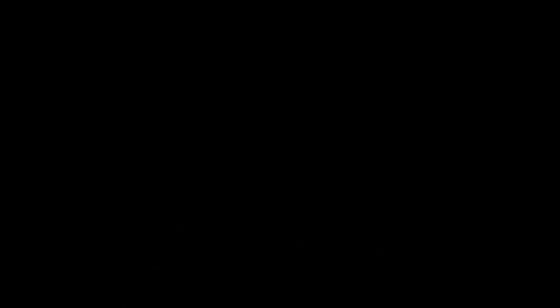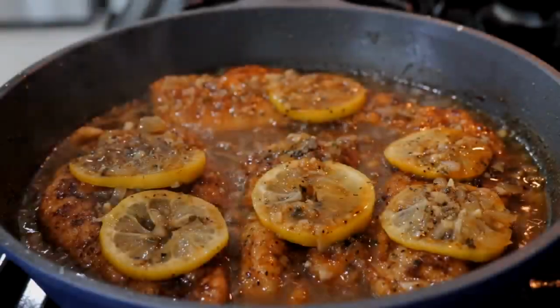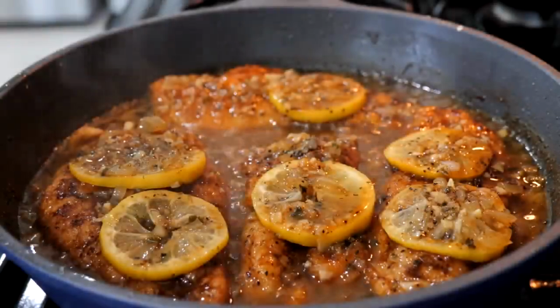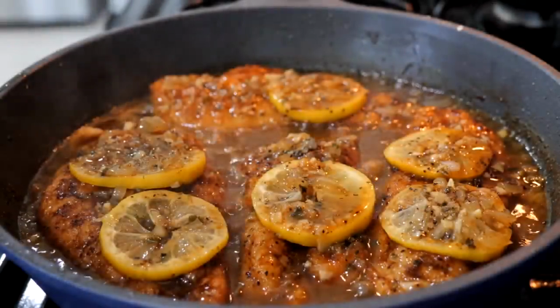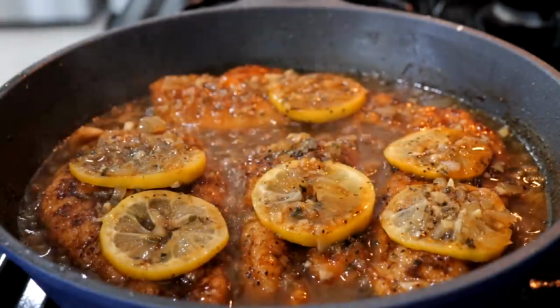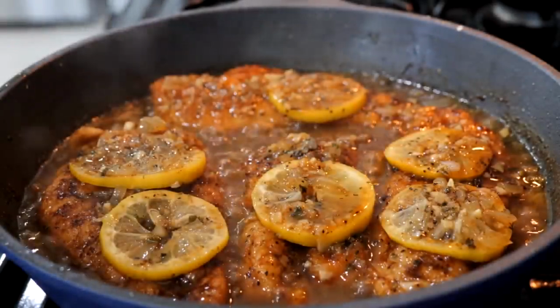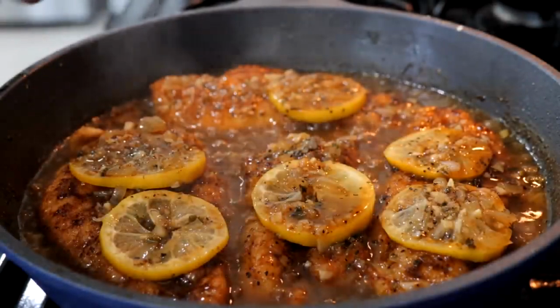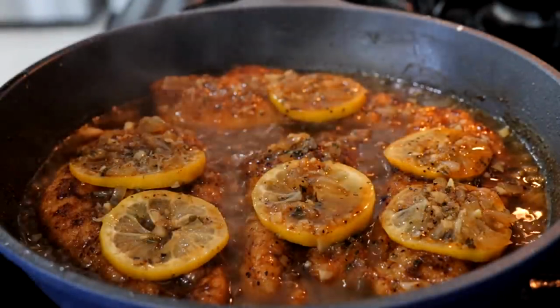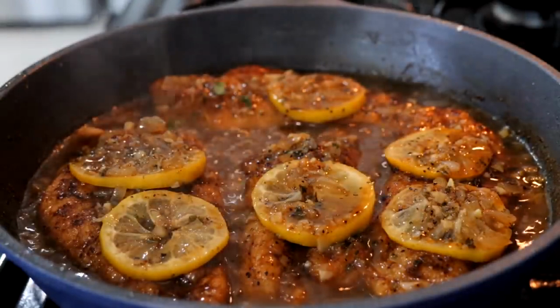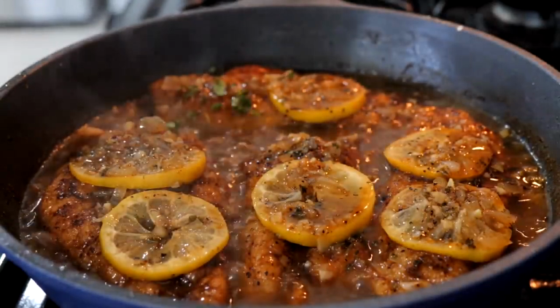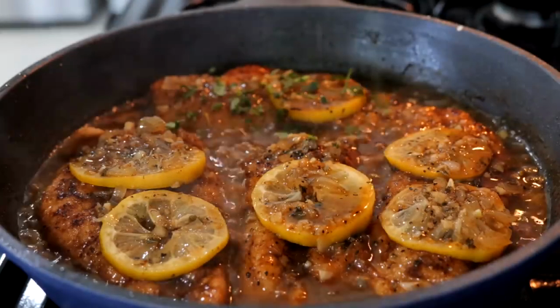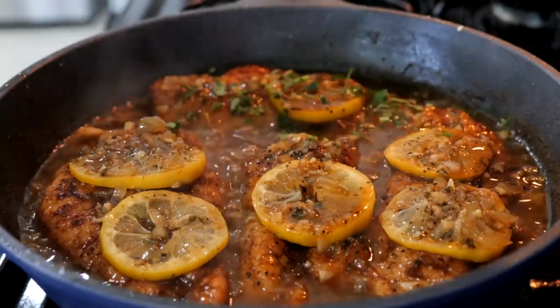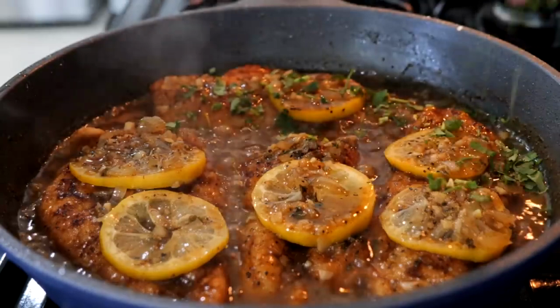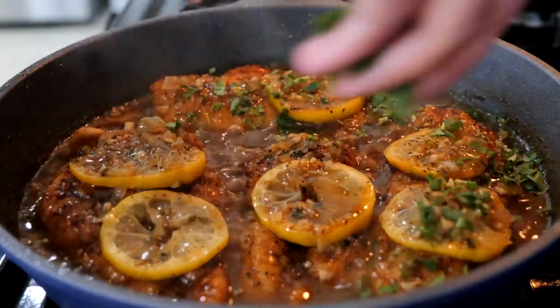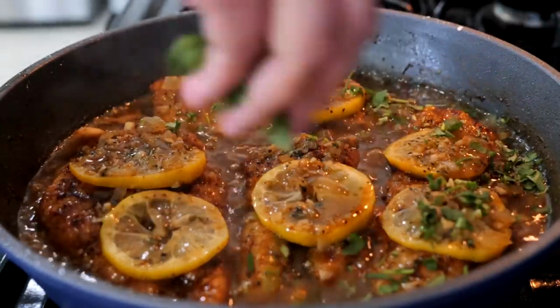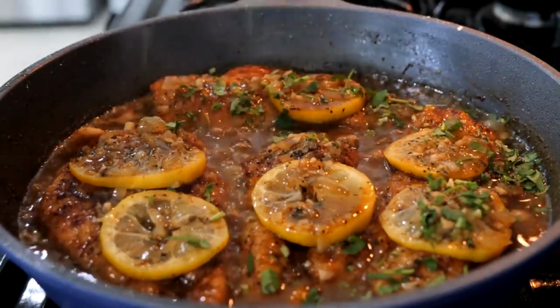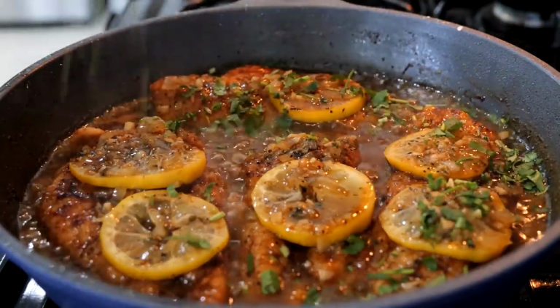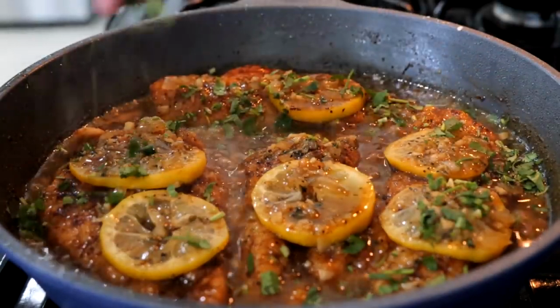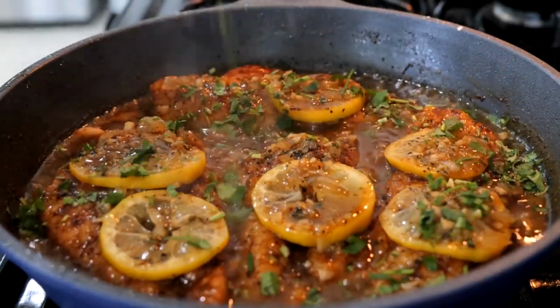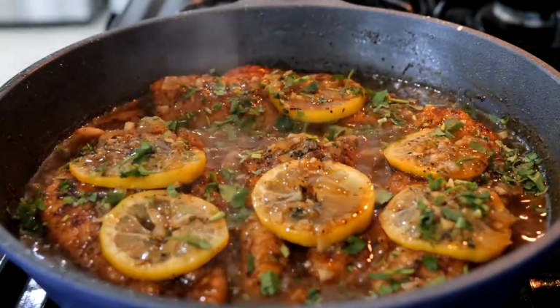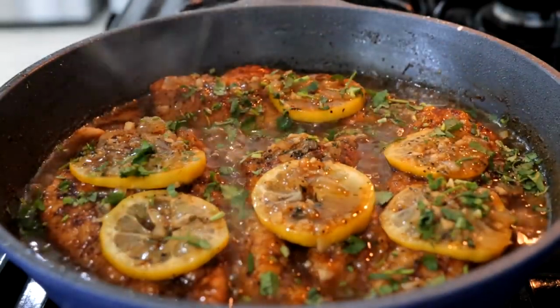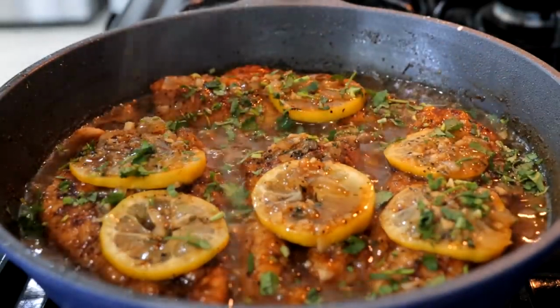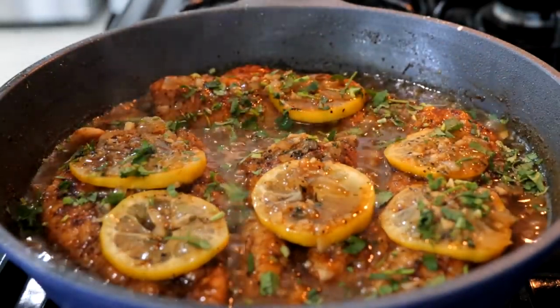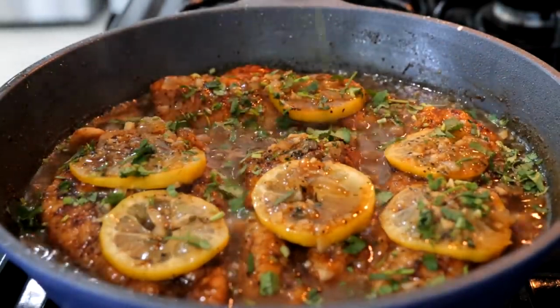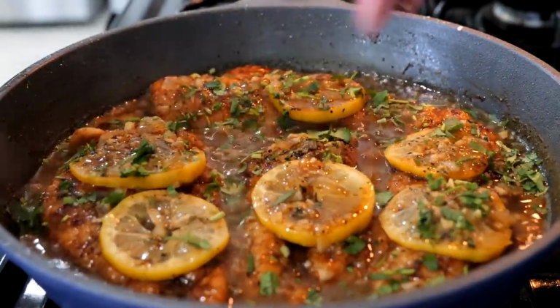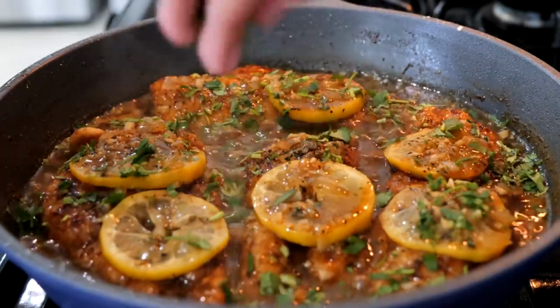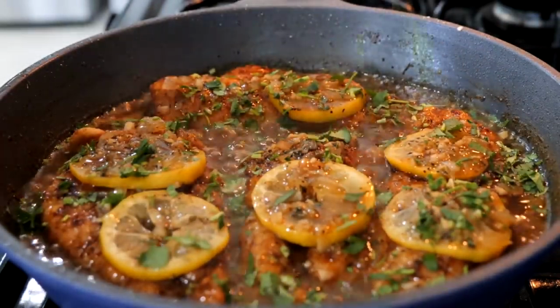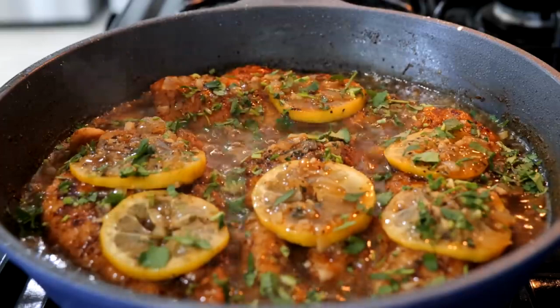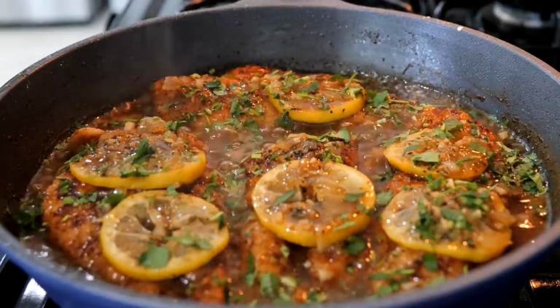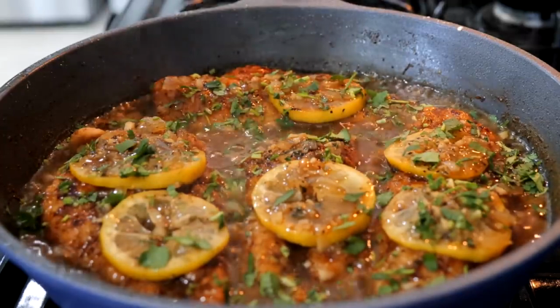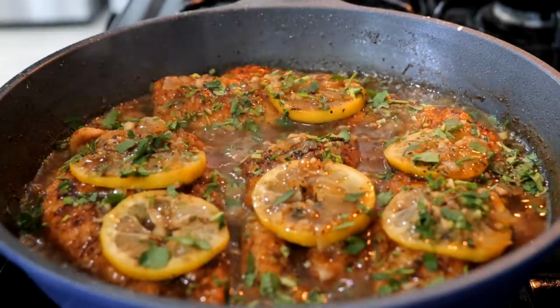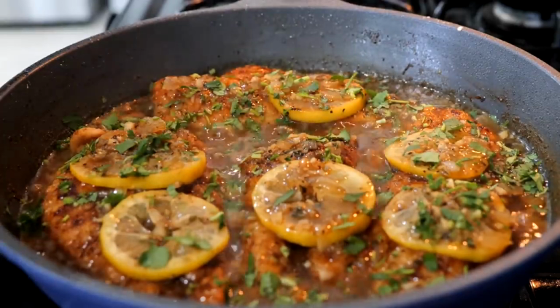After about two minutes, you want to sprinkle in some cilantro. If you don't have cilantro, you can use some parsley or green onion — make it comfortable for your home.